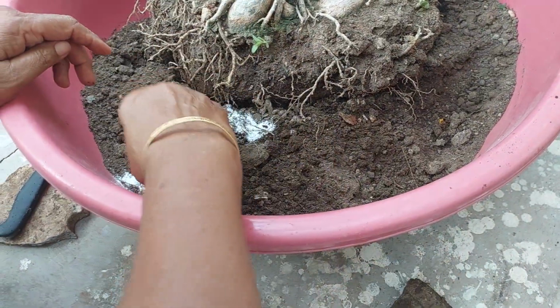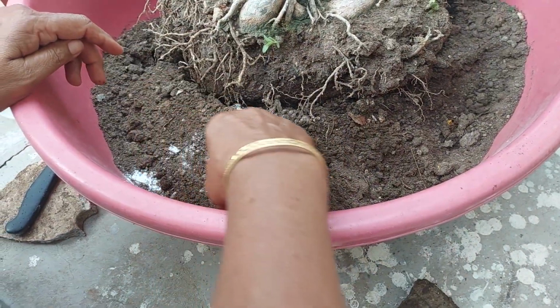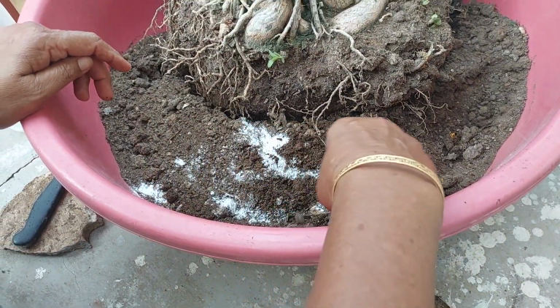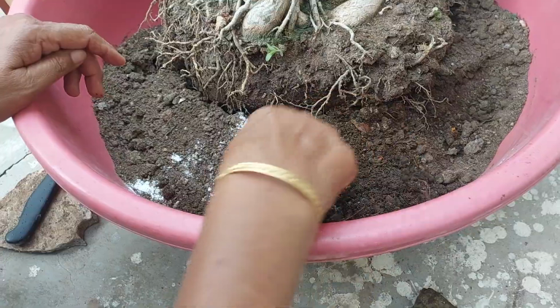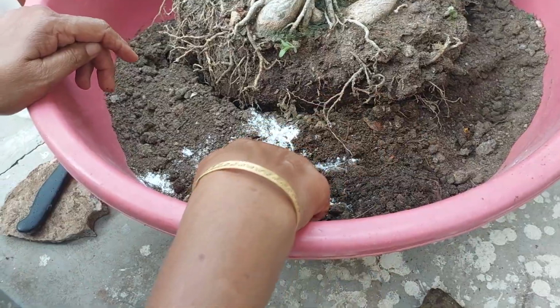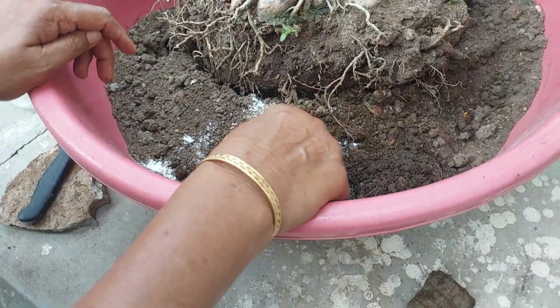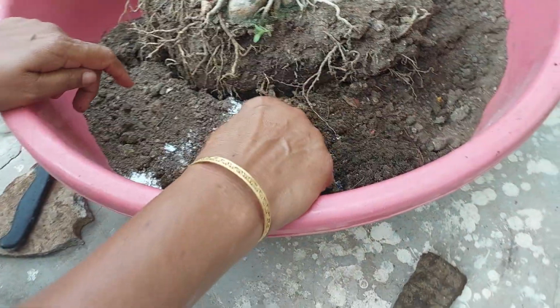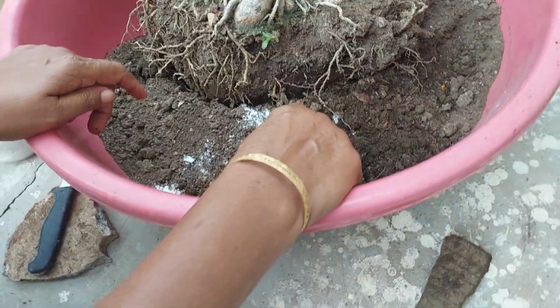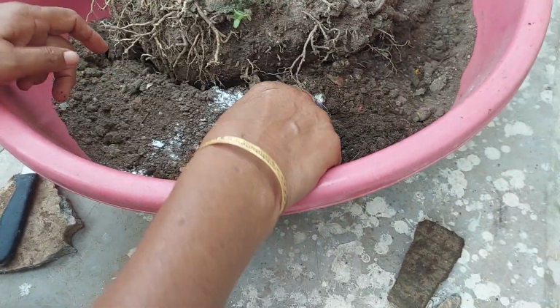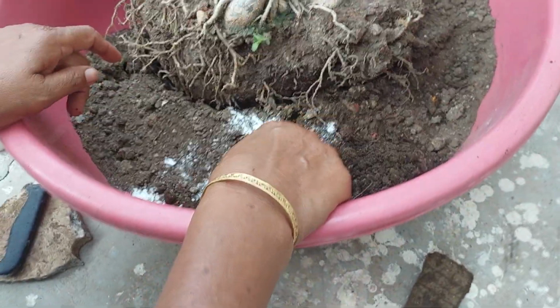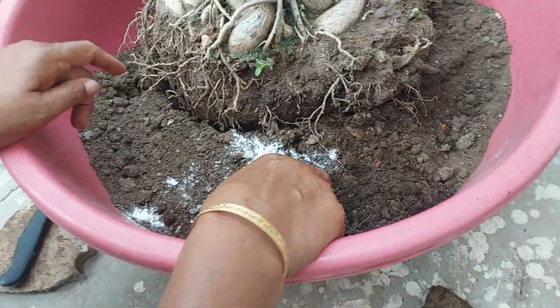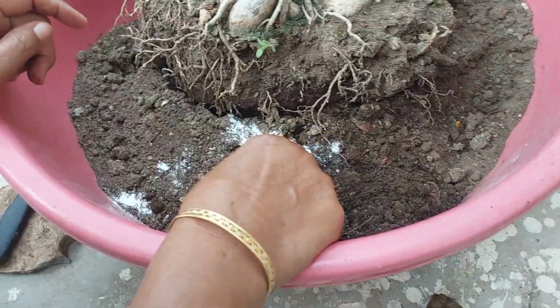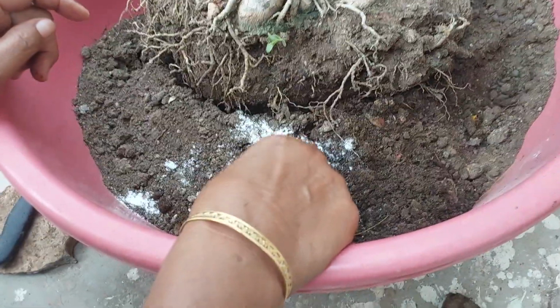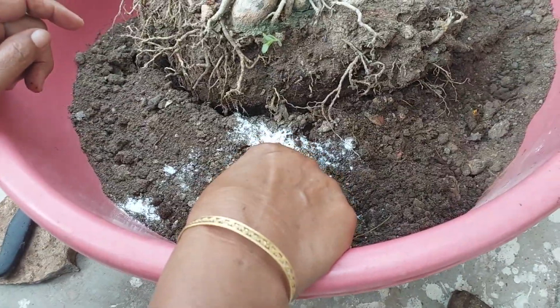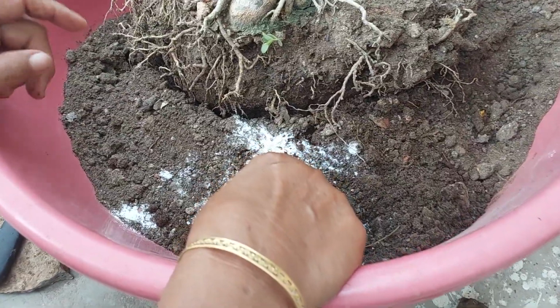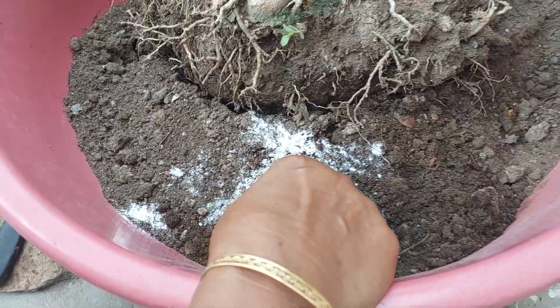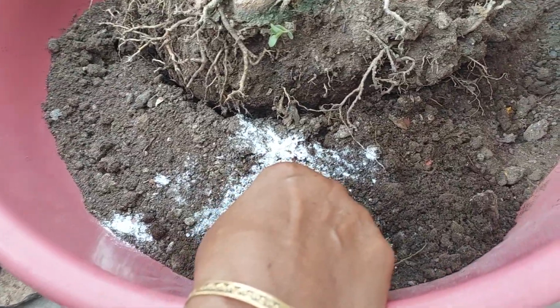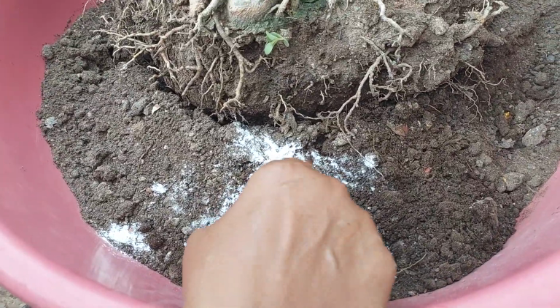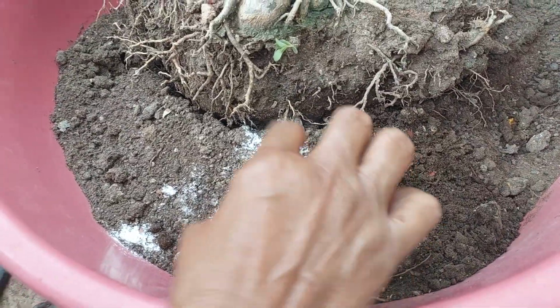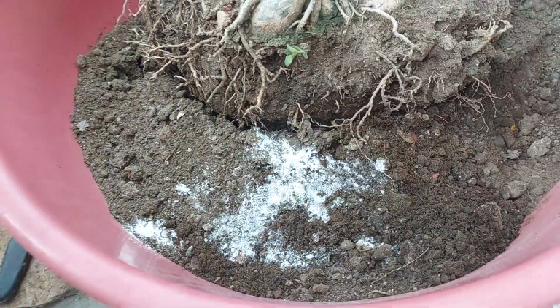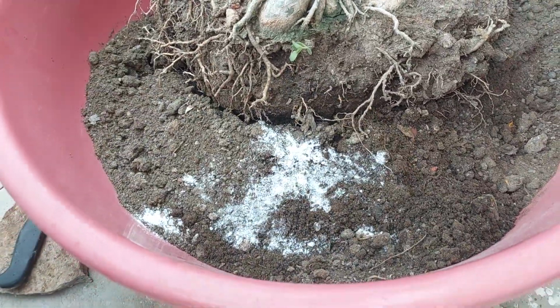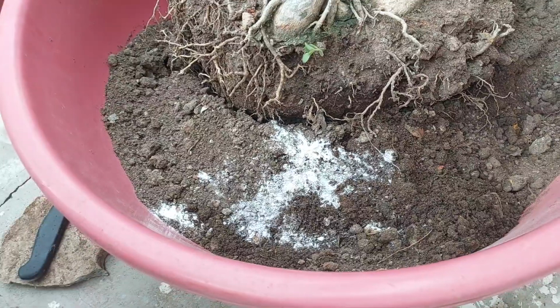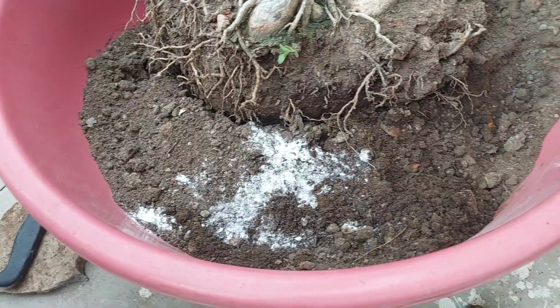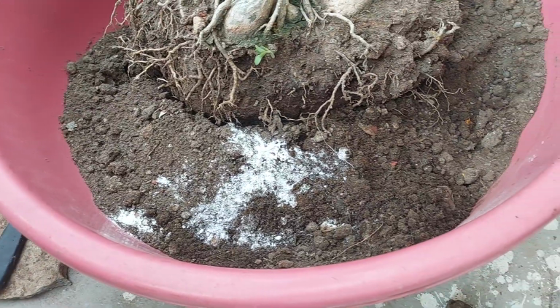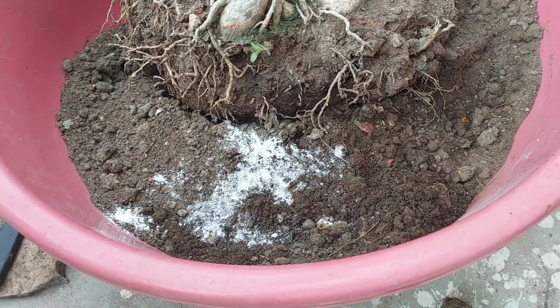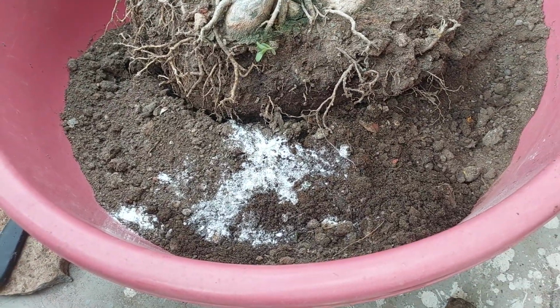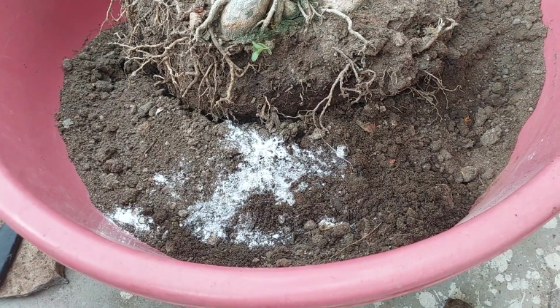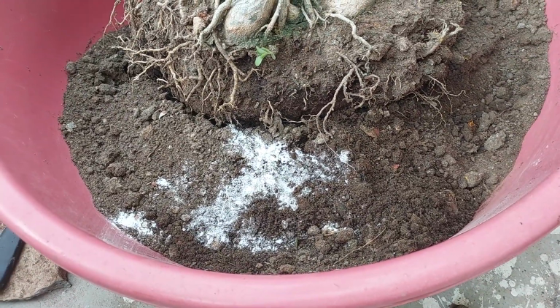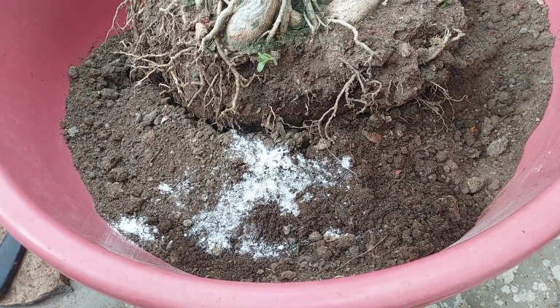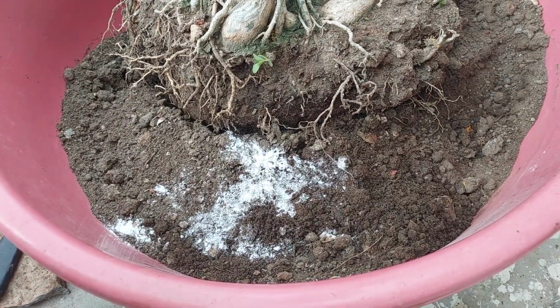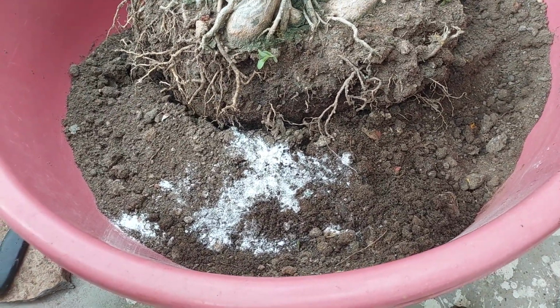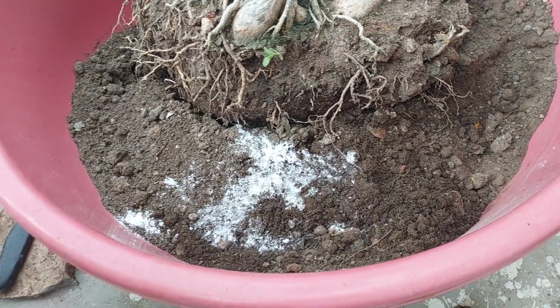I have put a little bit of water in it. I put a little bit of trichoderma on it. Now I will put a little bit of absence.